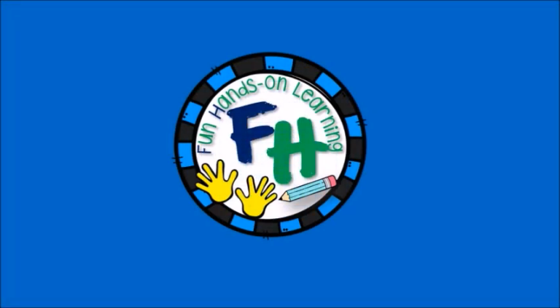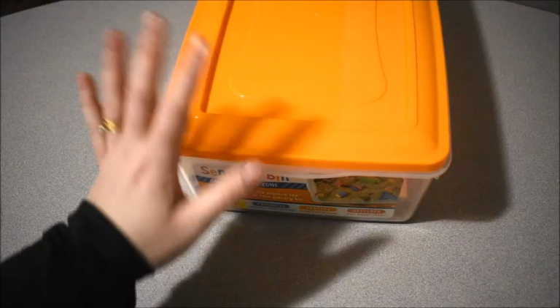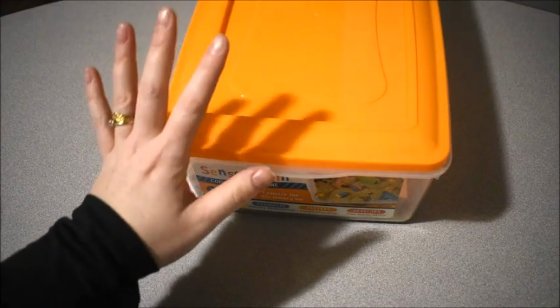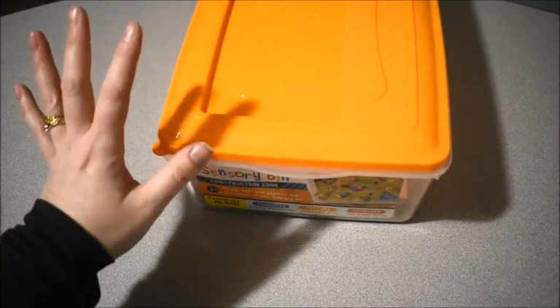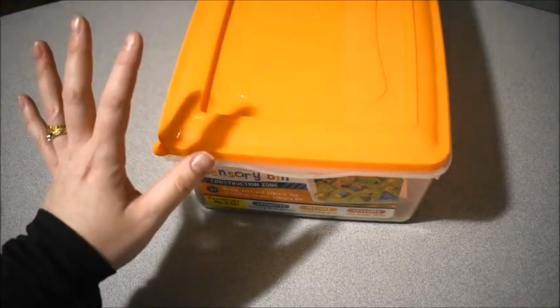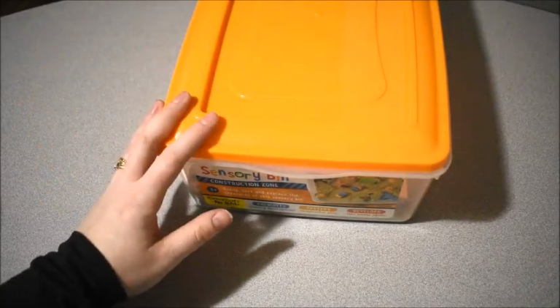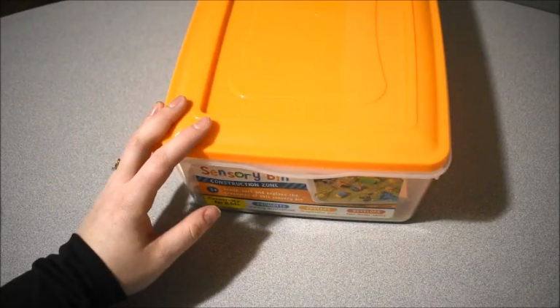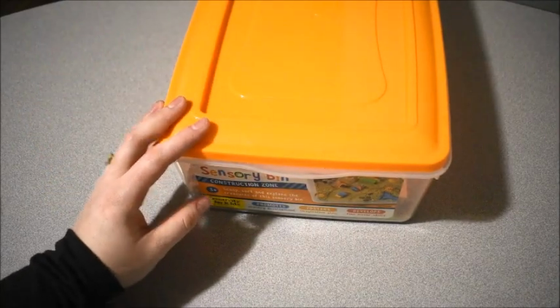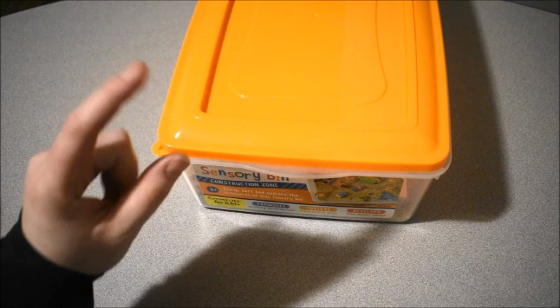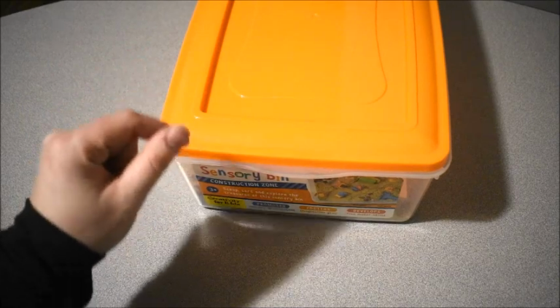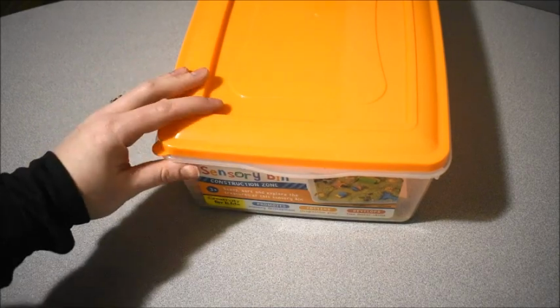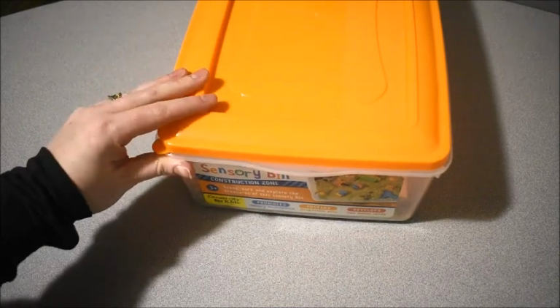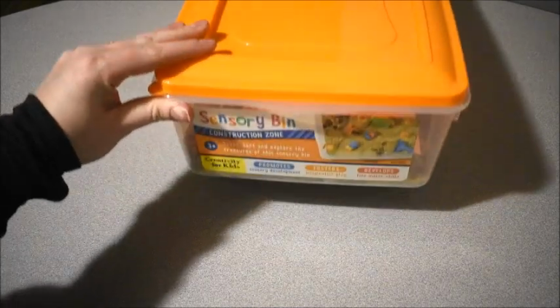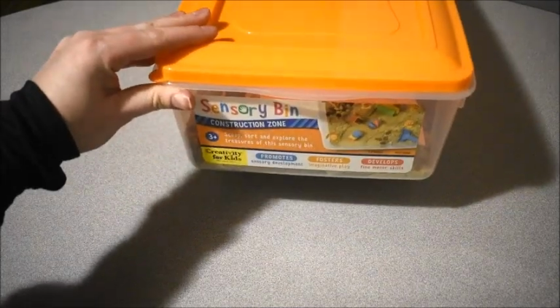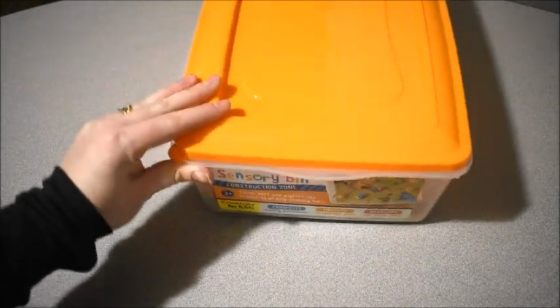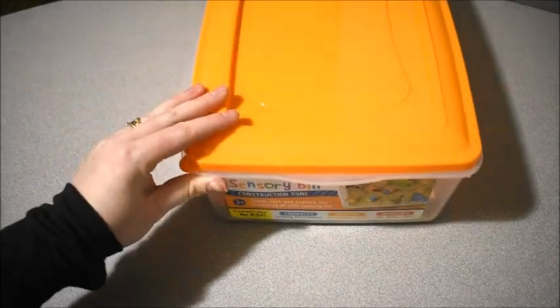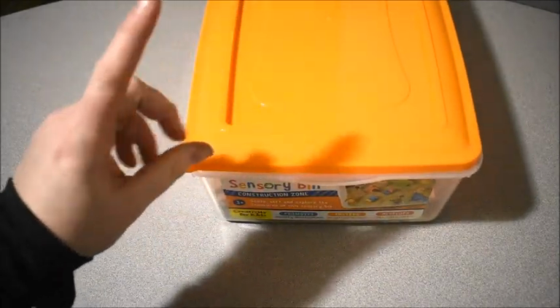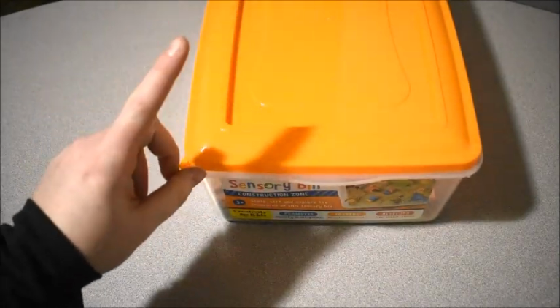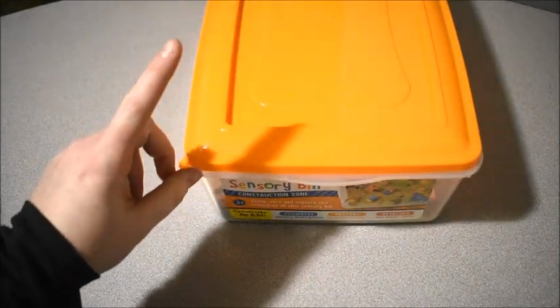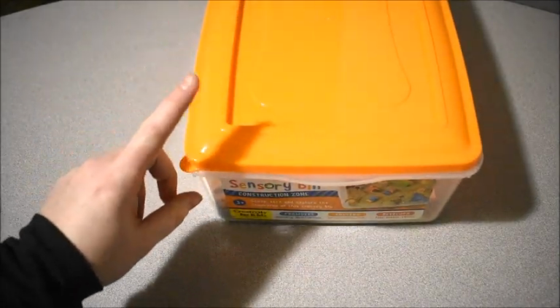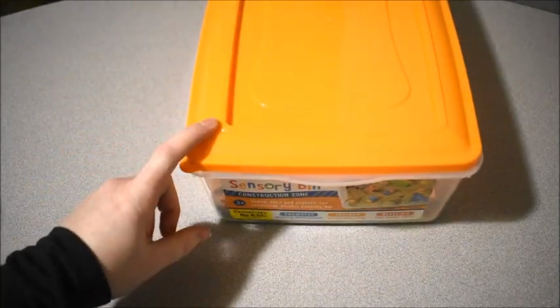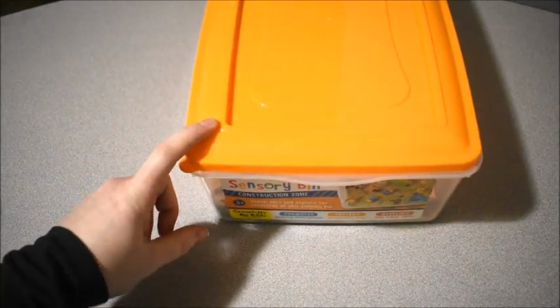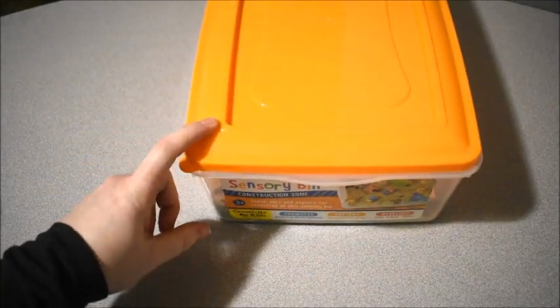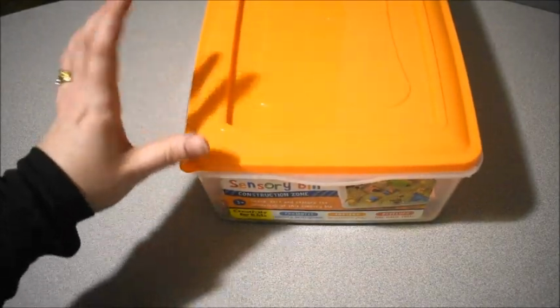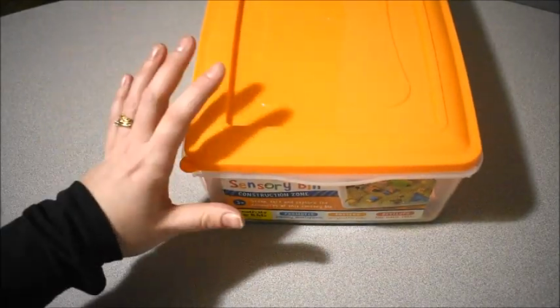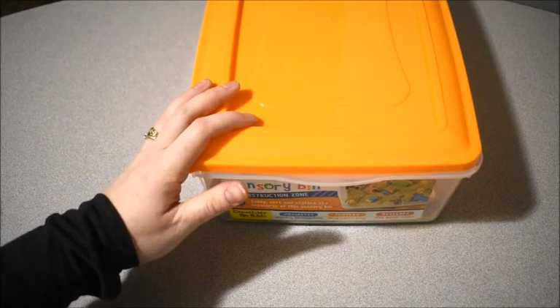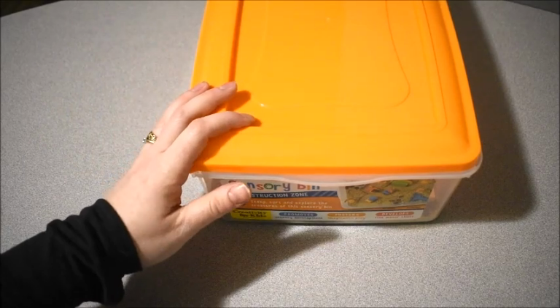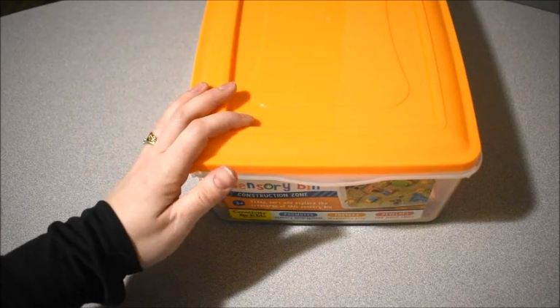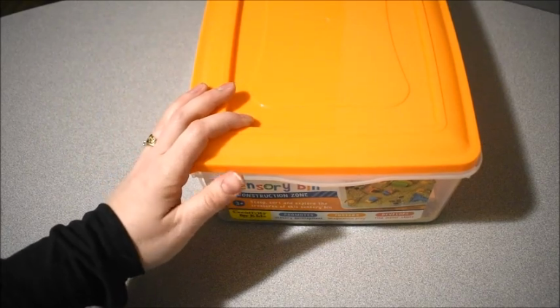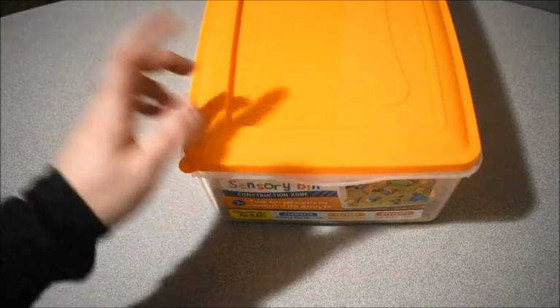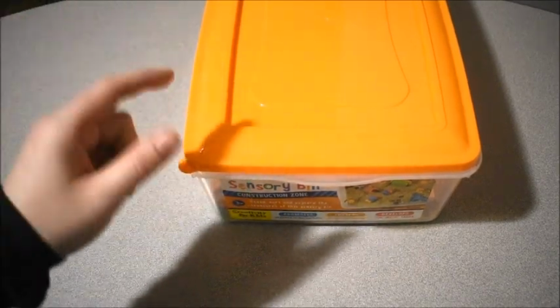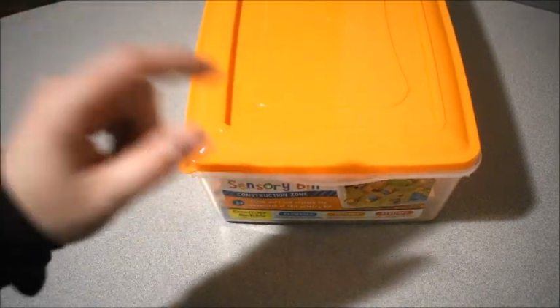Hi friends, it's Amanda here from Fun Hands-On Learning. In this video I'm going to show you how we used our sensory bin this week to do a fun activity learning about the color blue.